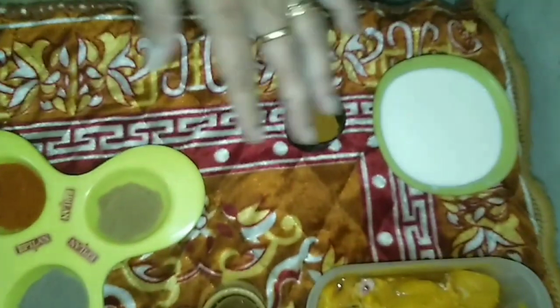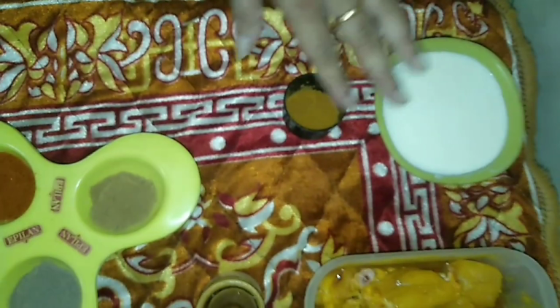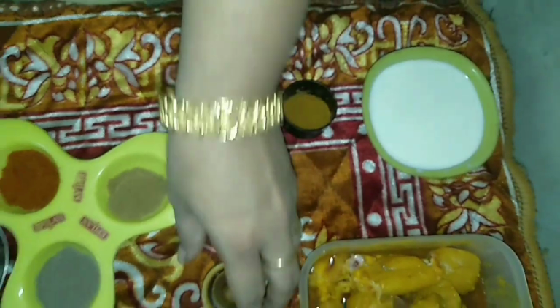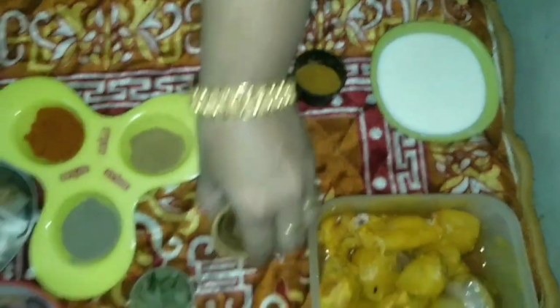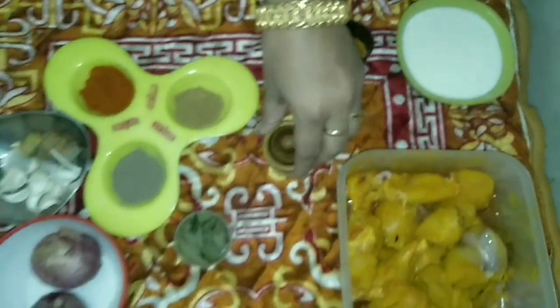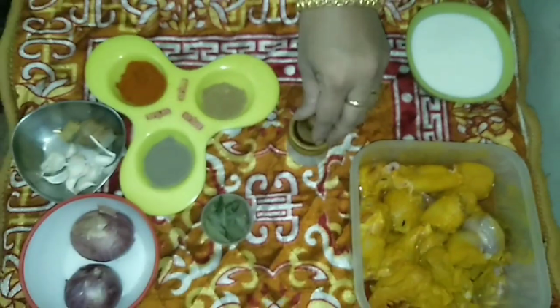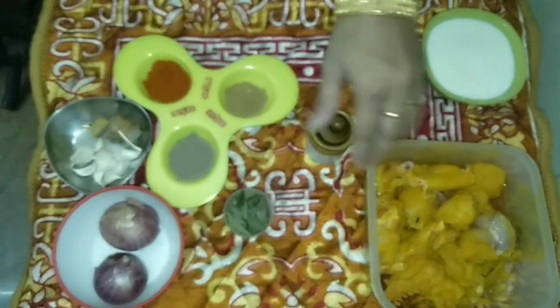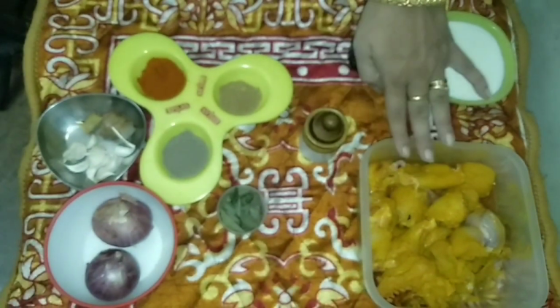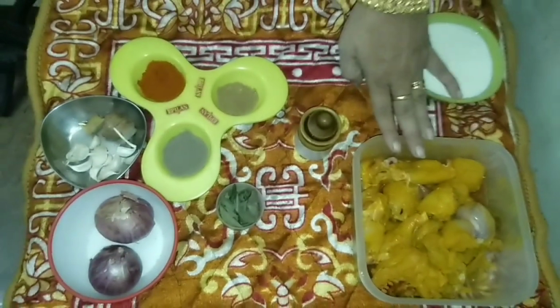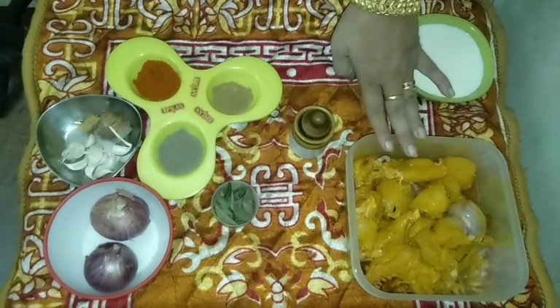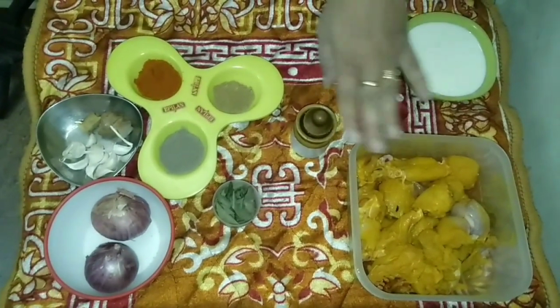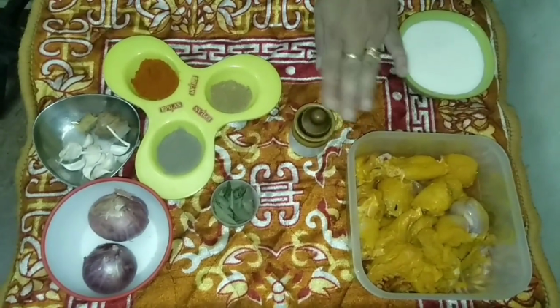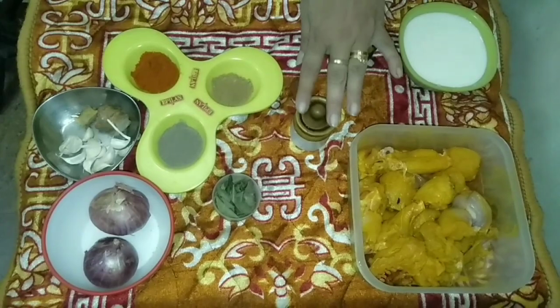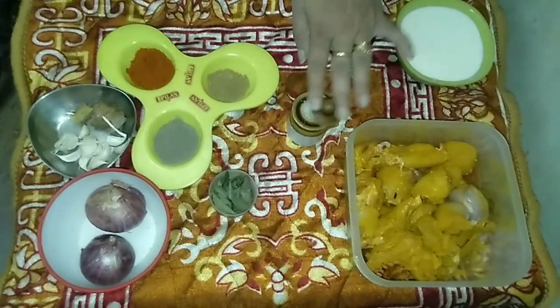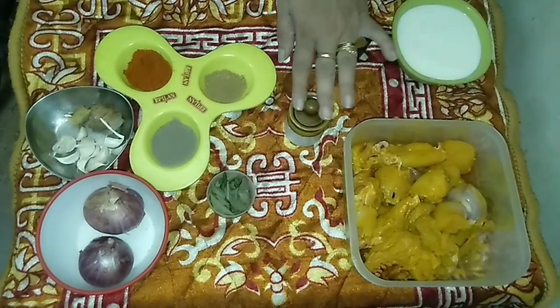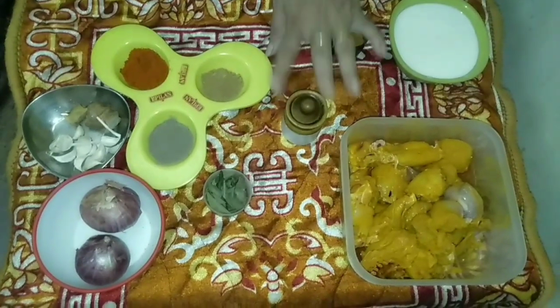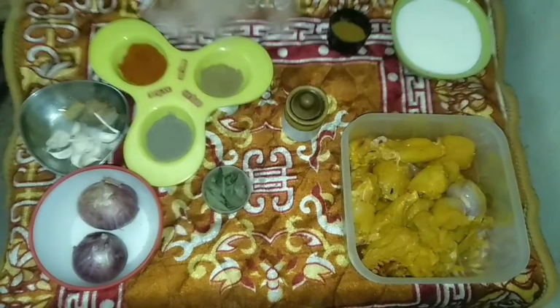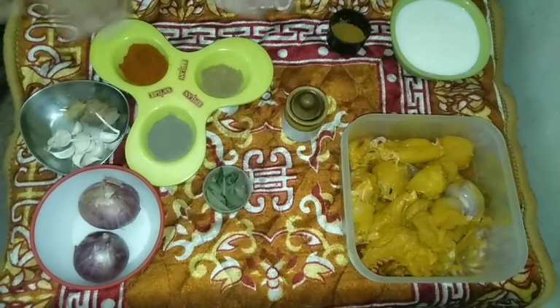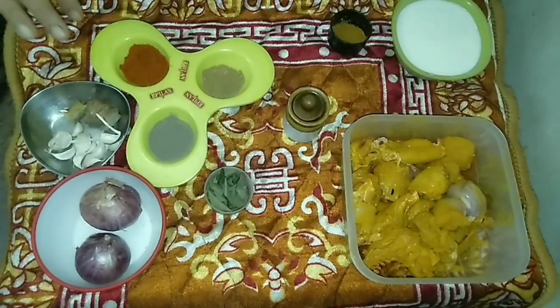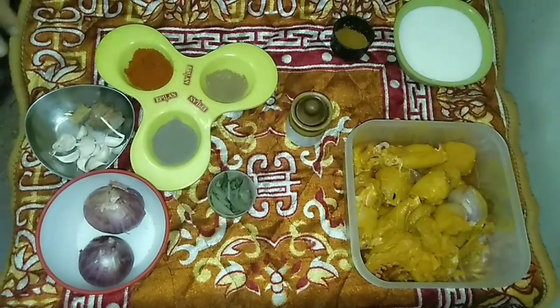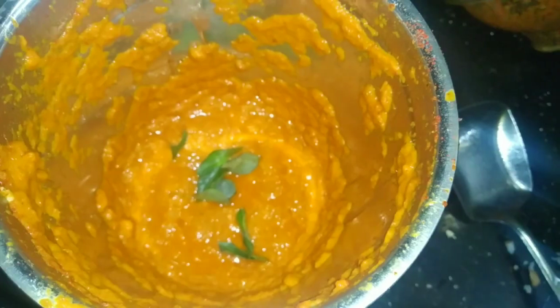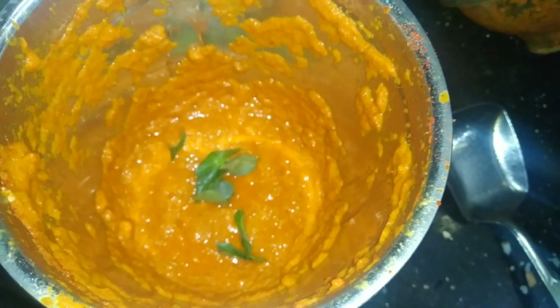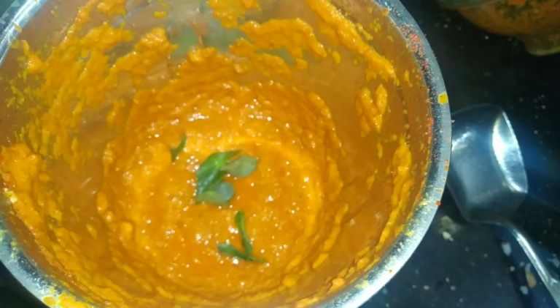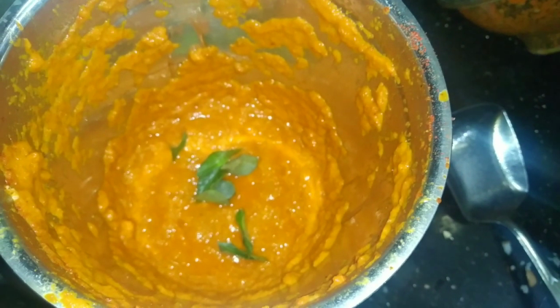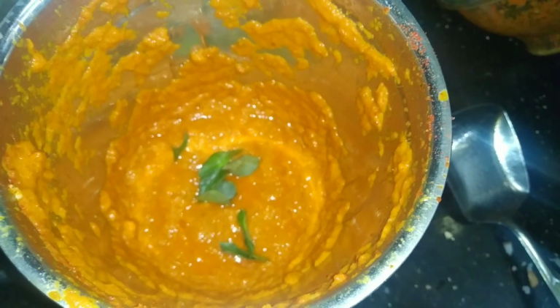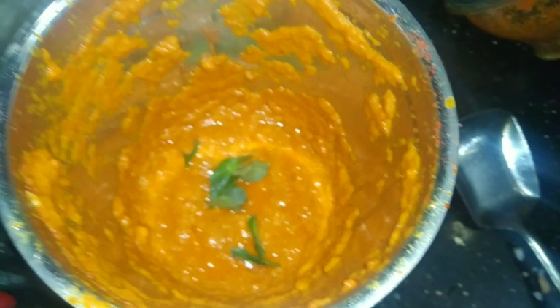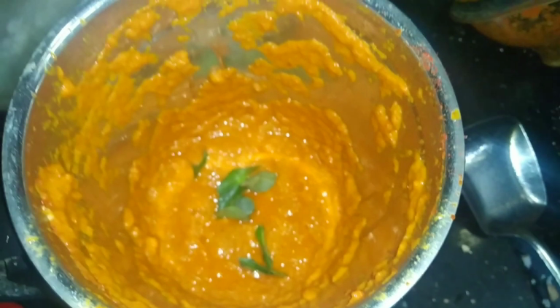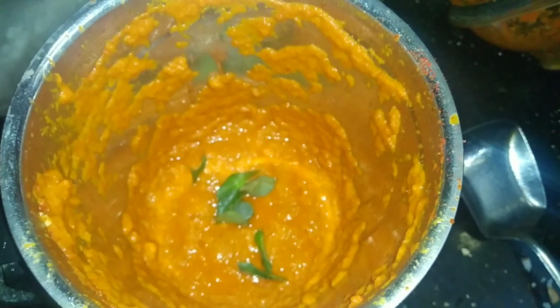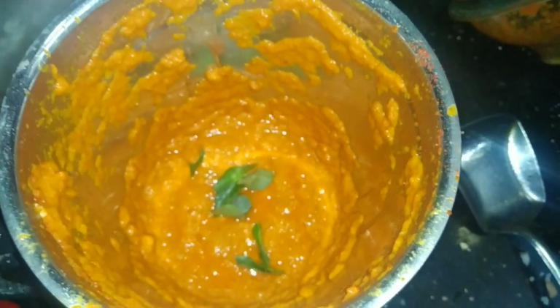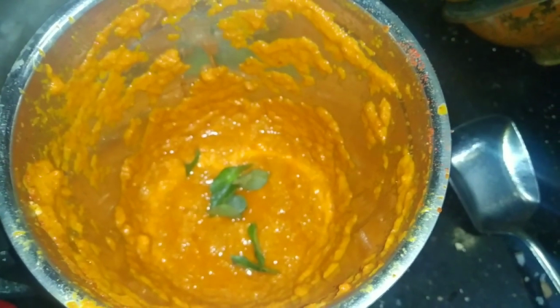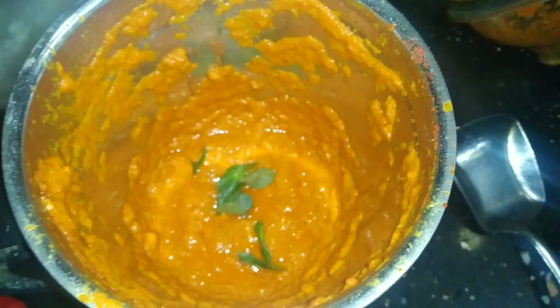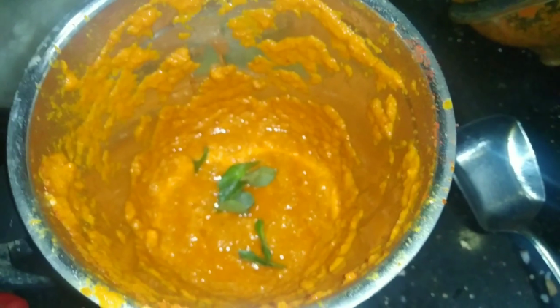This is the first ingredient. I've already added the chicken marination. I've added a ground paste — I'm going to add a little bit of paste.